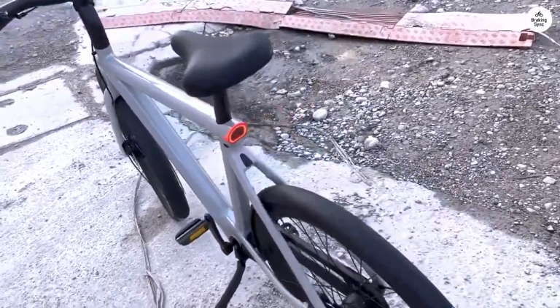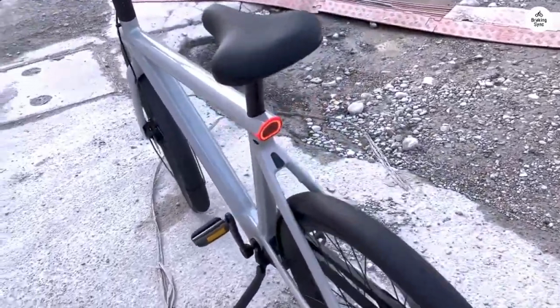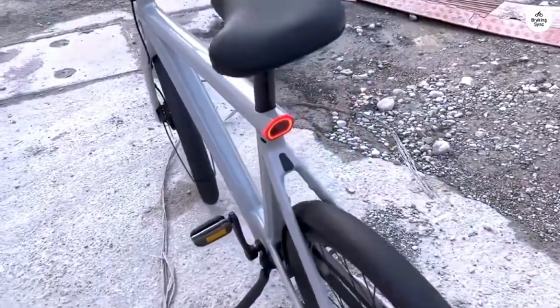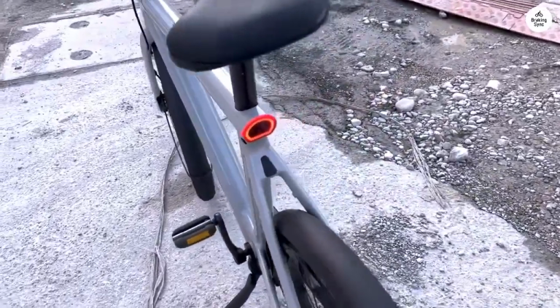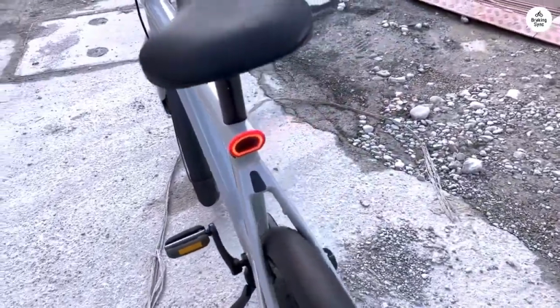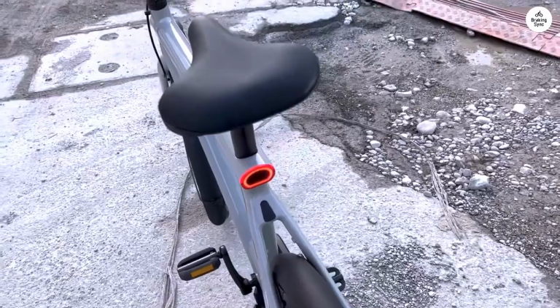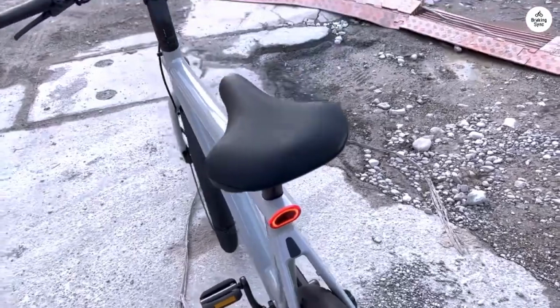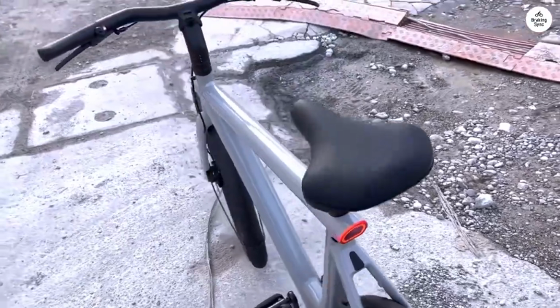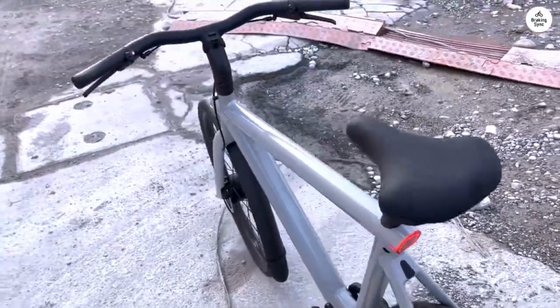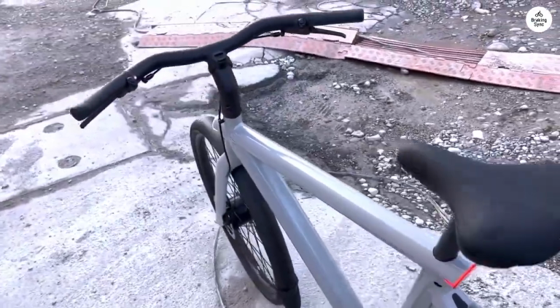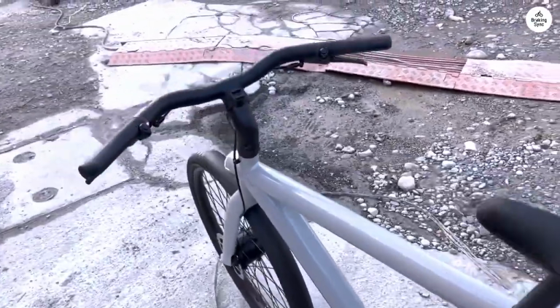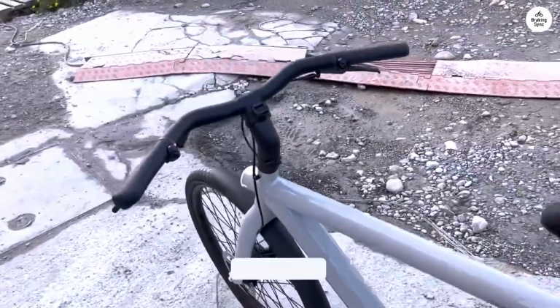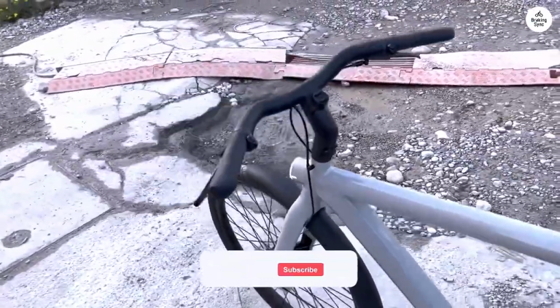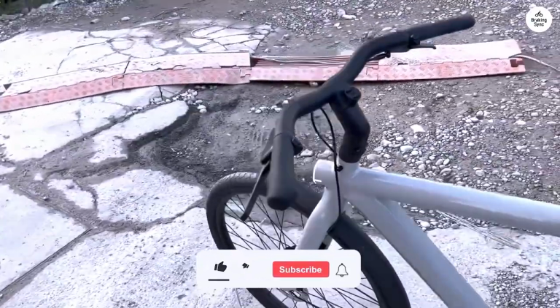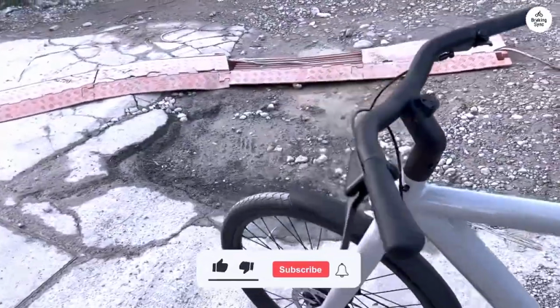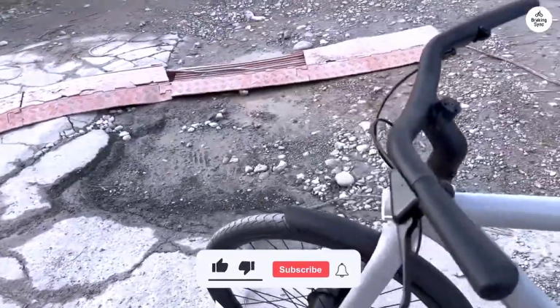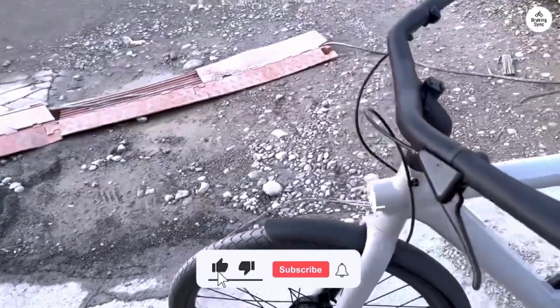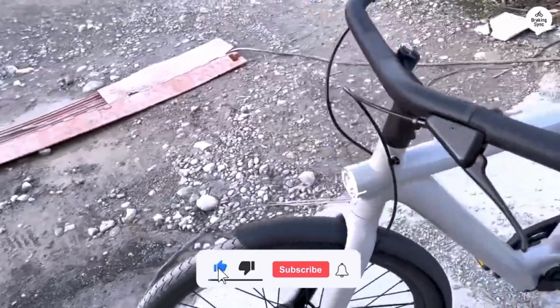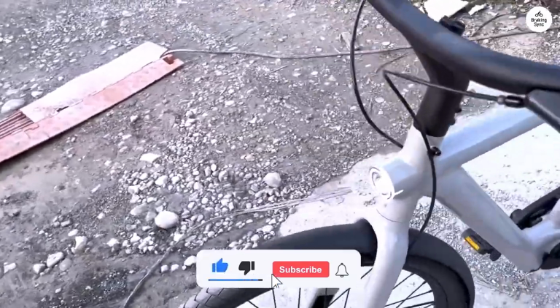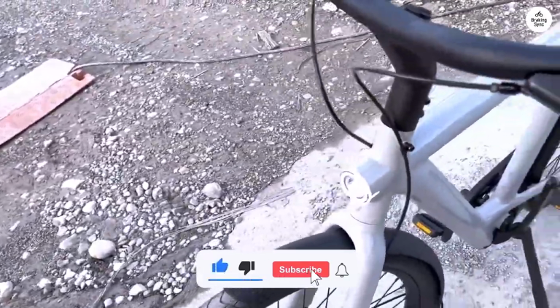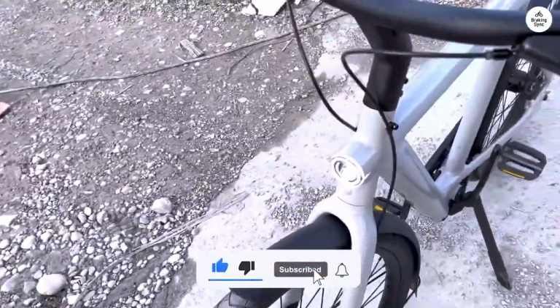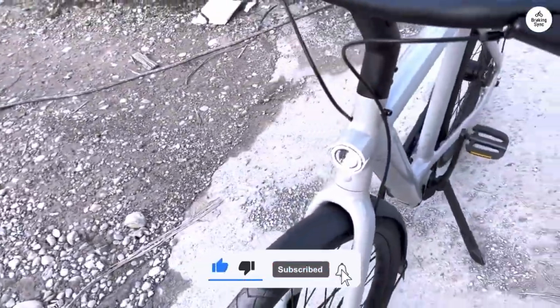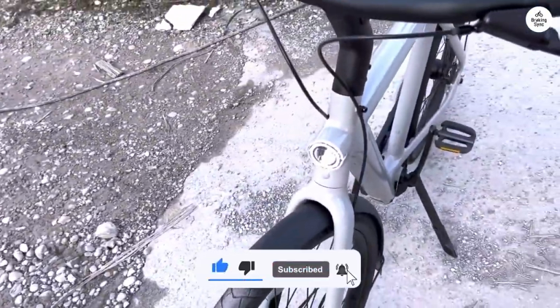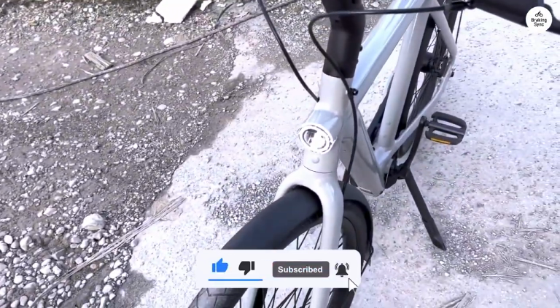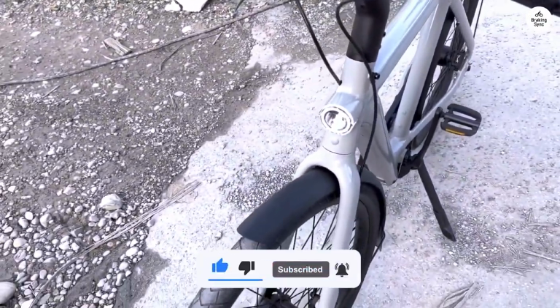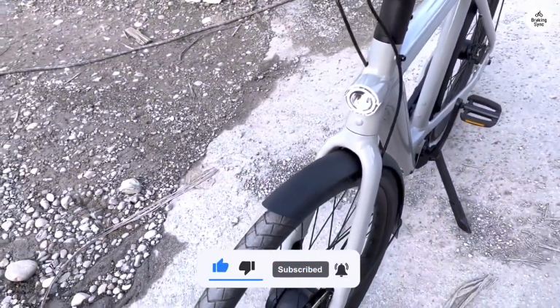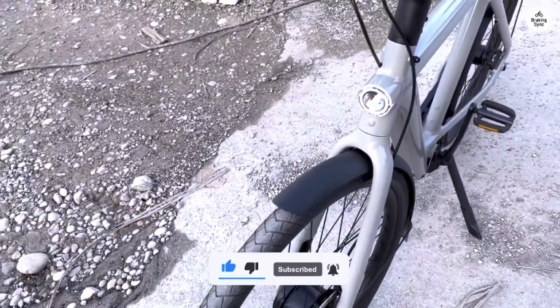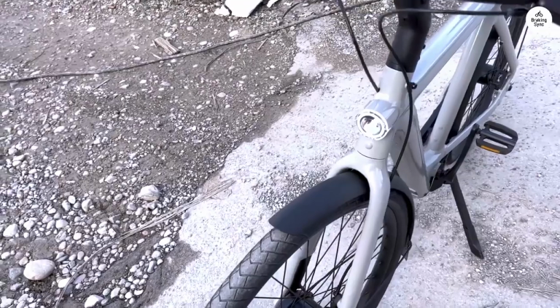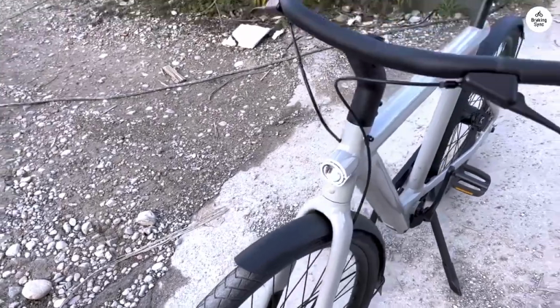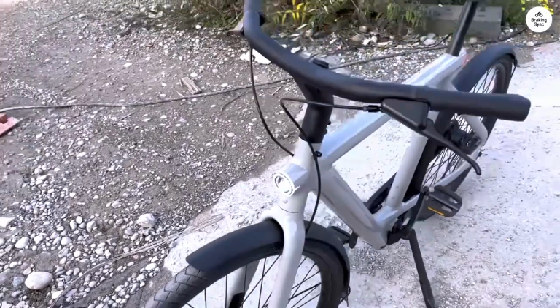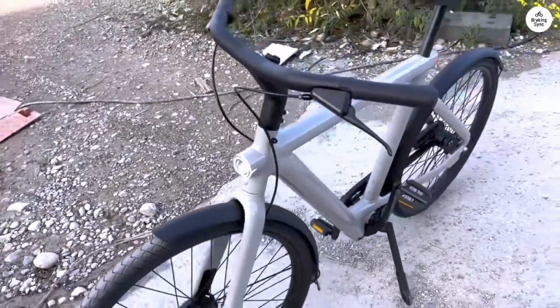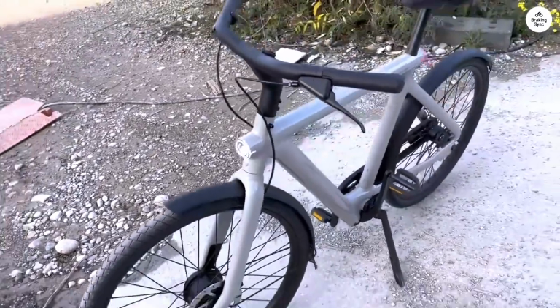They're also updating the app, which should make the whole experience even better. The updates will make the settings easier to manage, improve navigation, and overall just make the app more reliable. It feels like Vanmoof is focused on making the S5 a great bike to own.